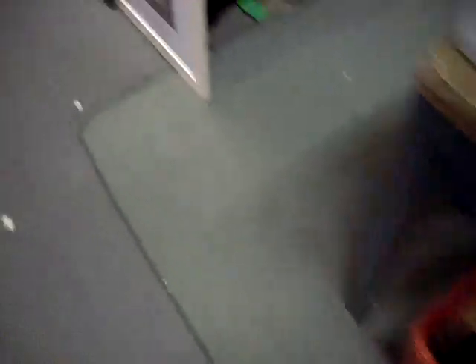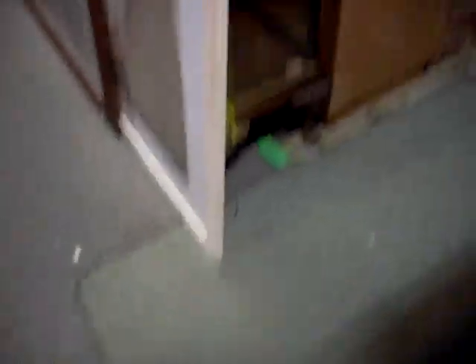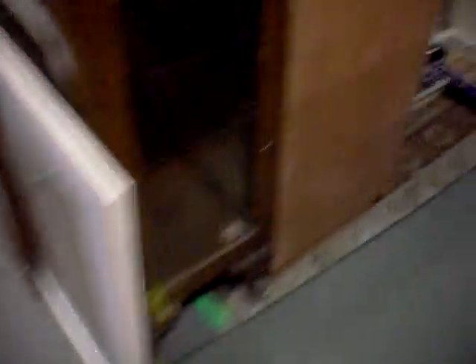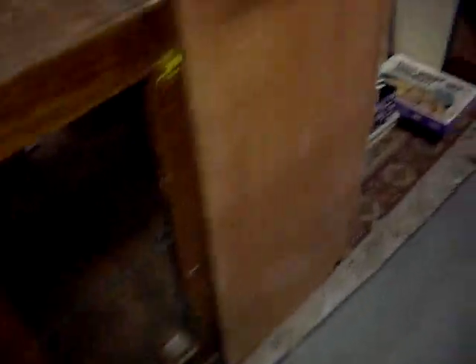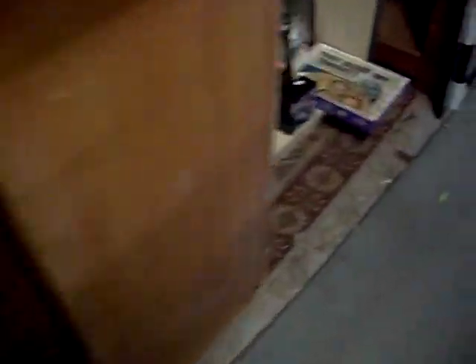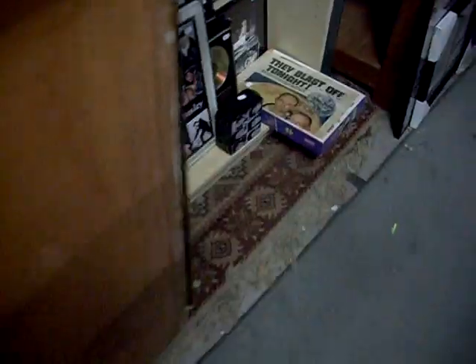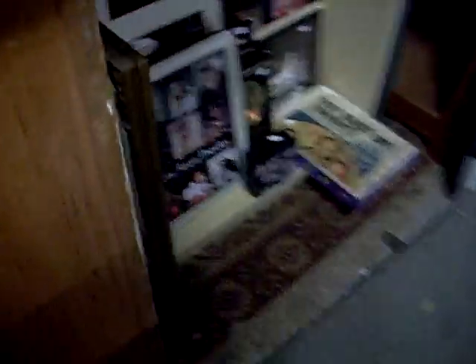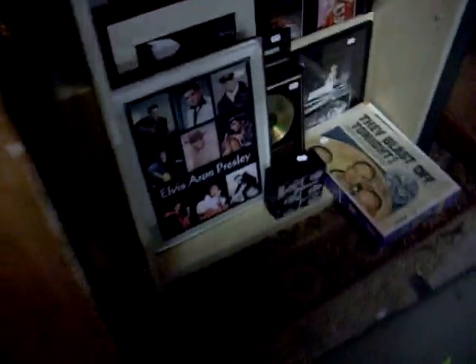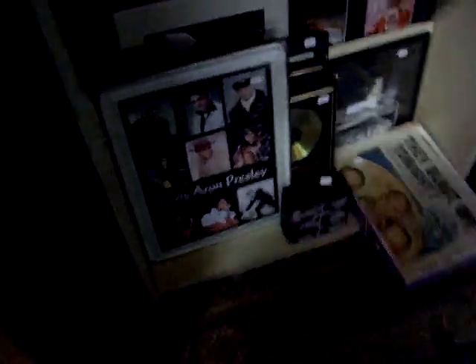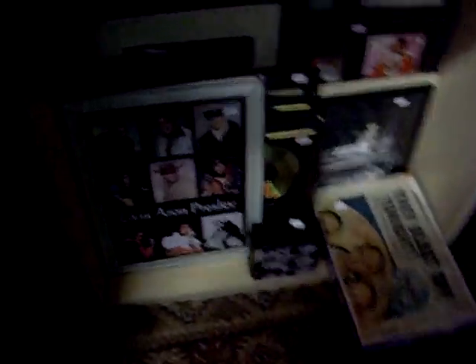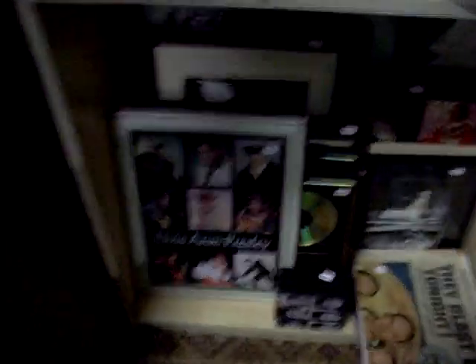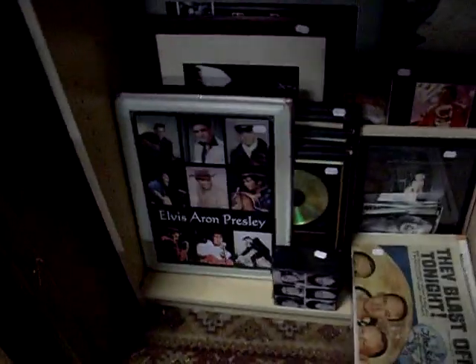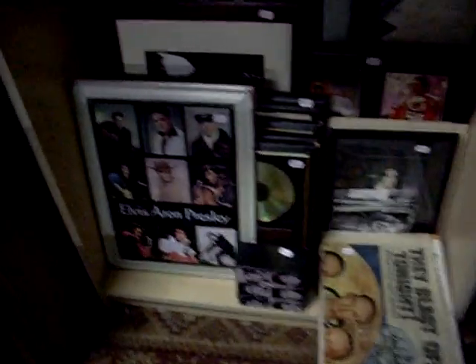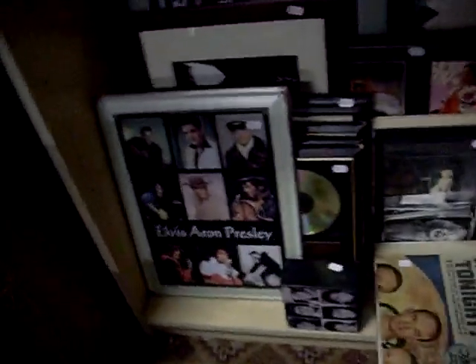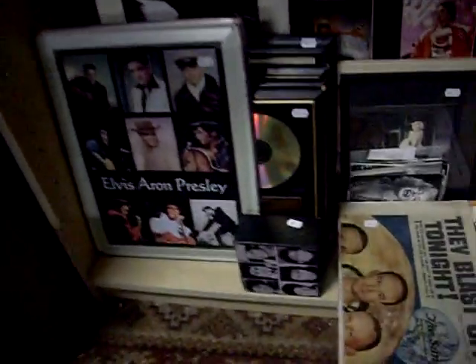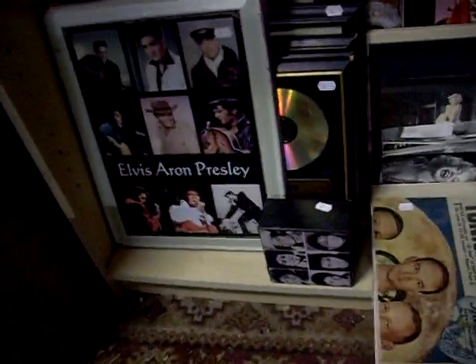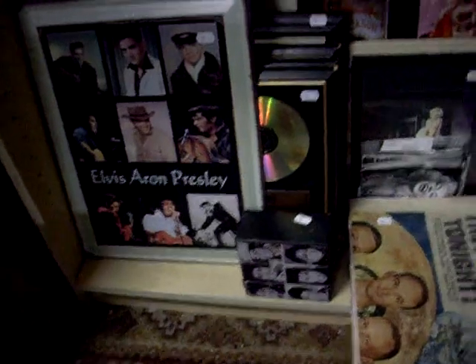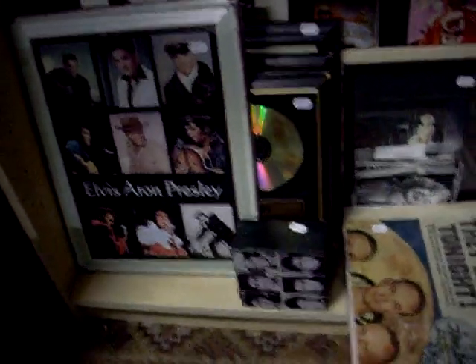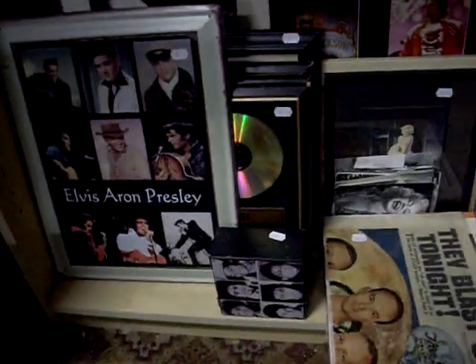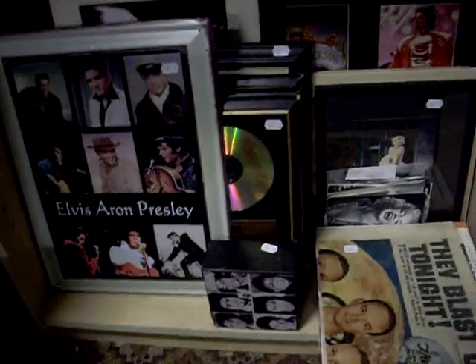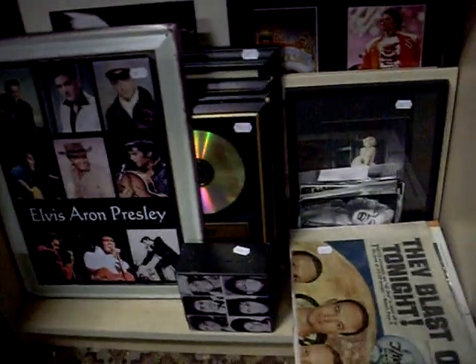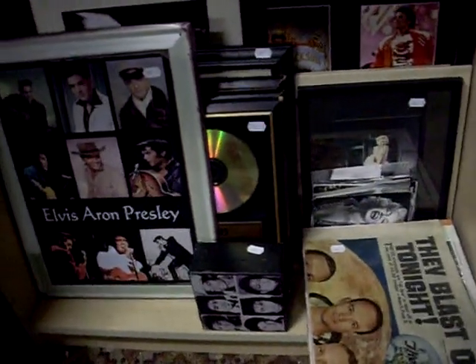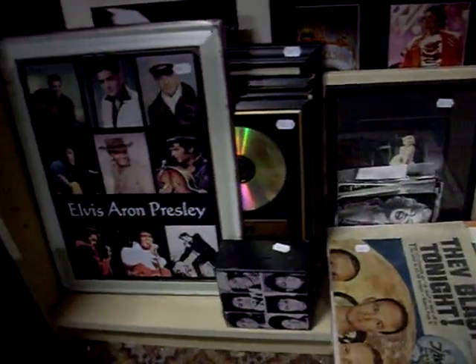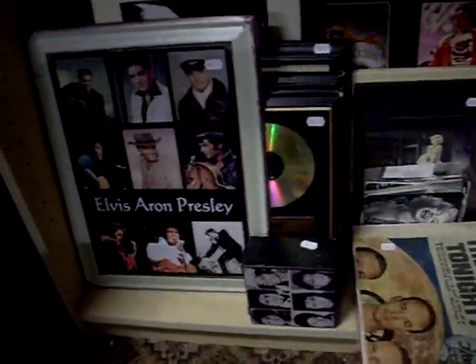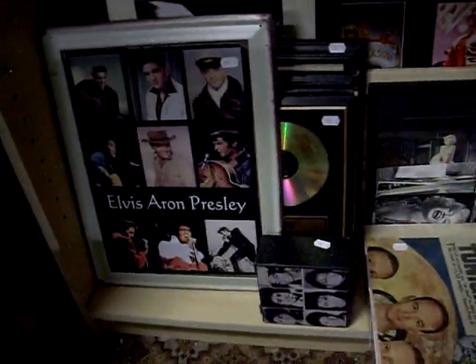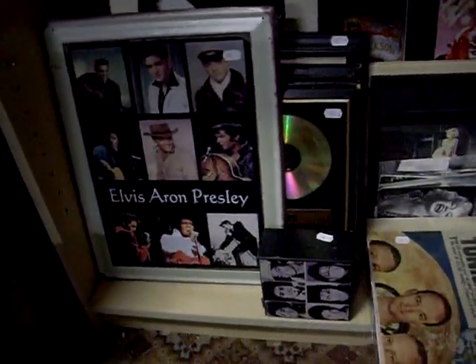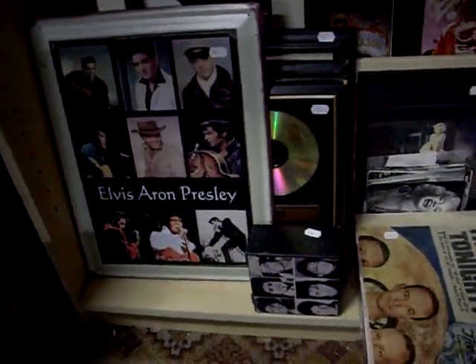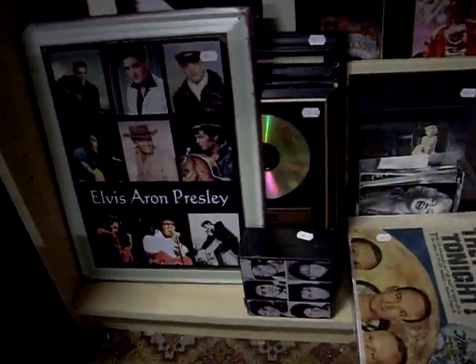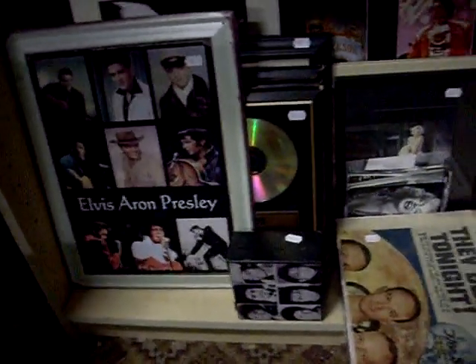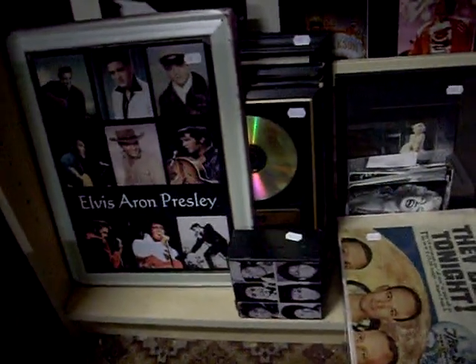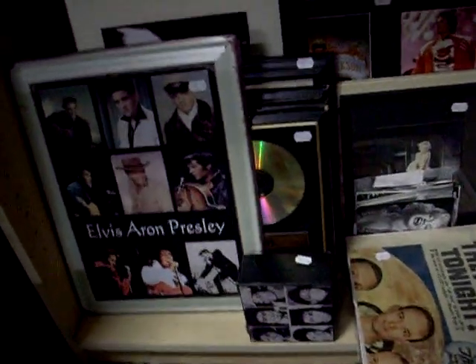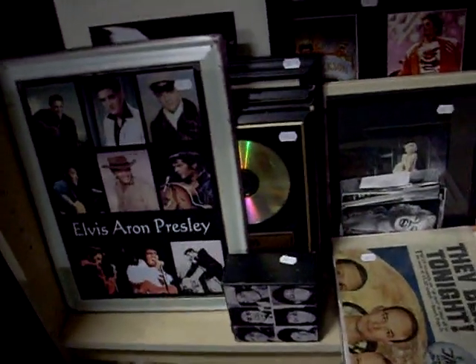Big lot of sort of music related presentations and stuff. Marilyn Monroe, Elvis, Kiss, Michael Jackson.